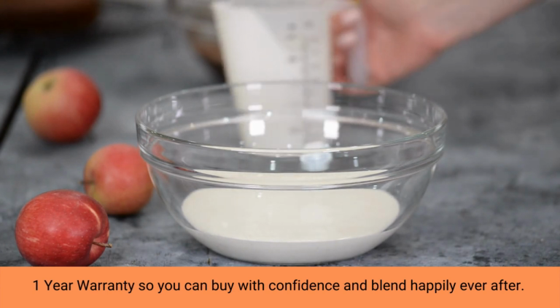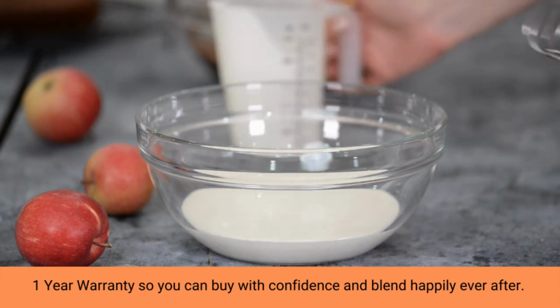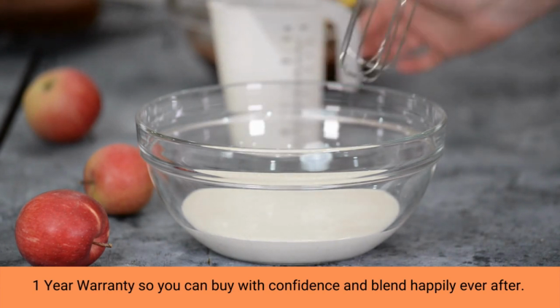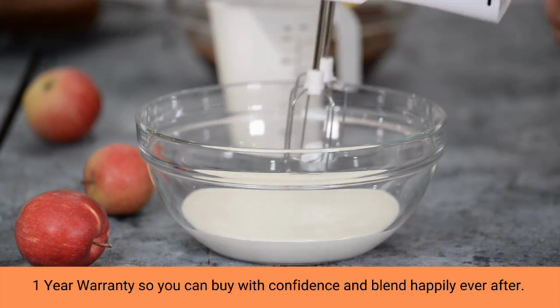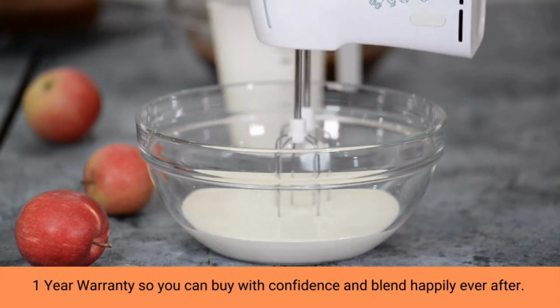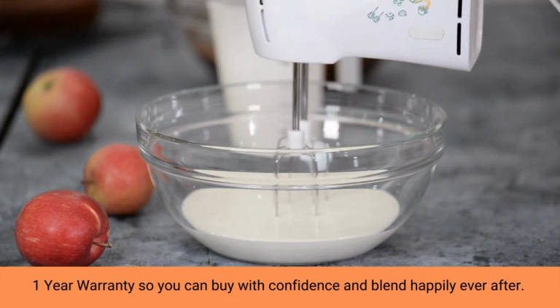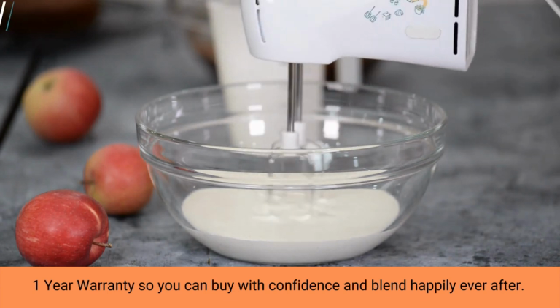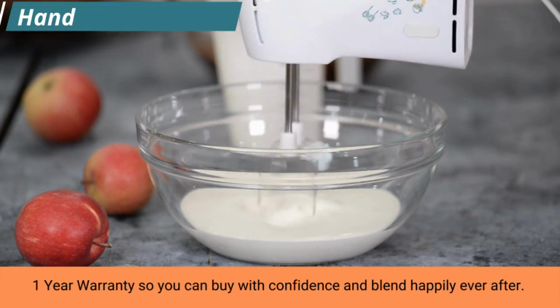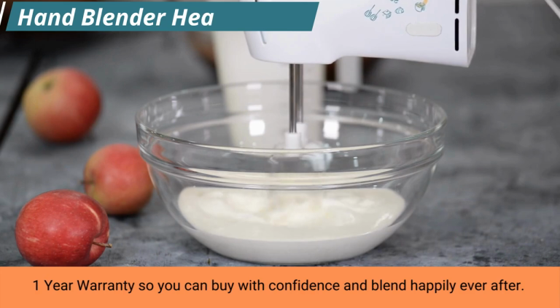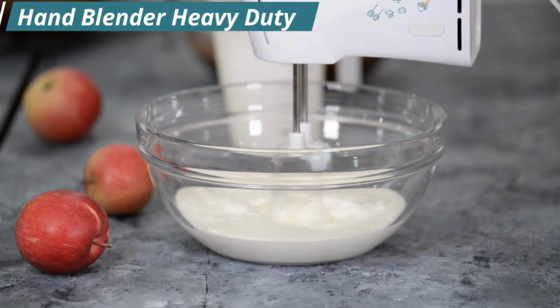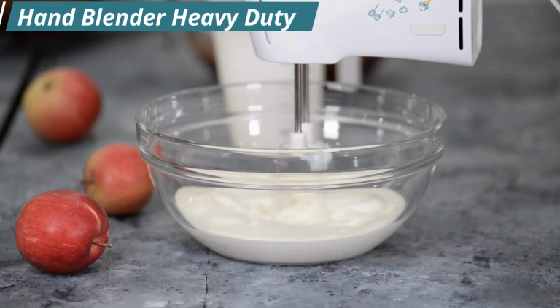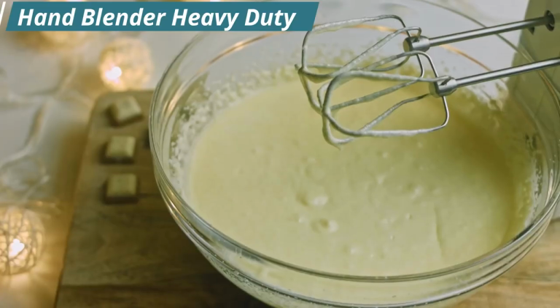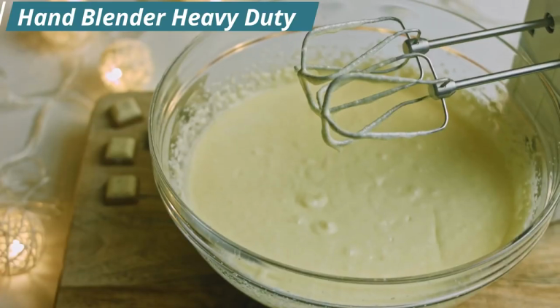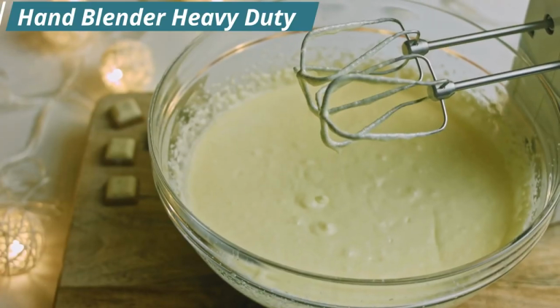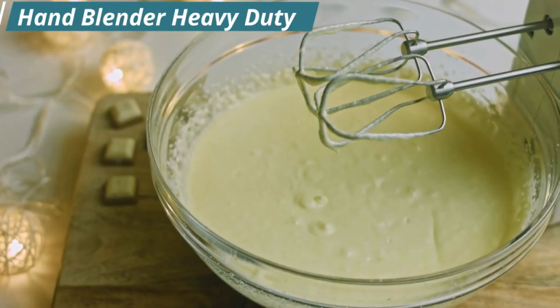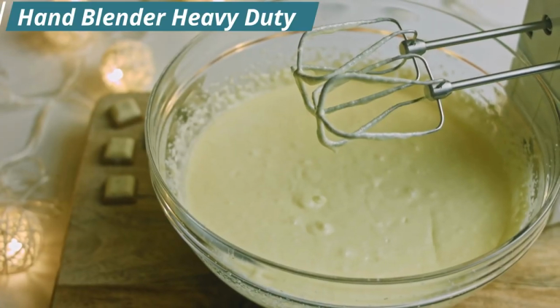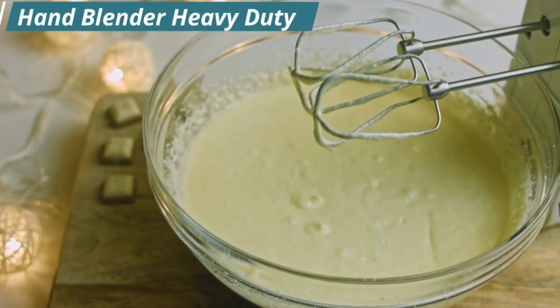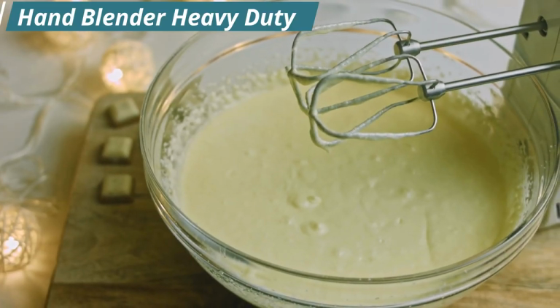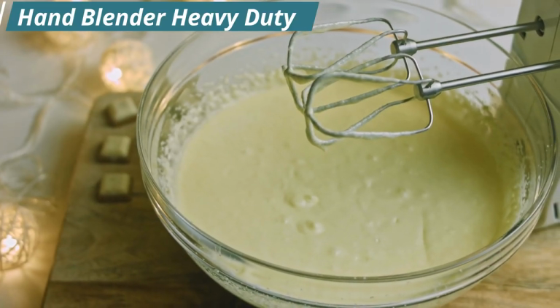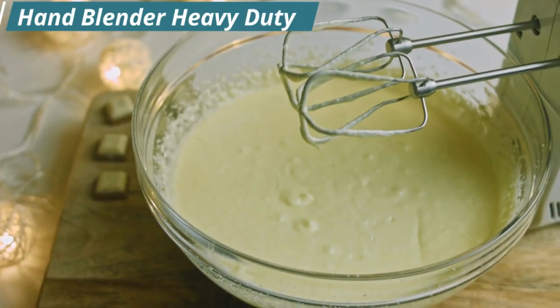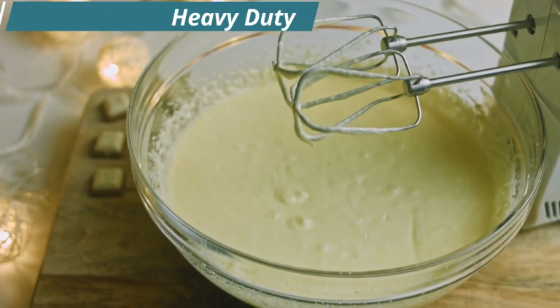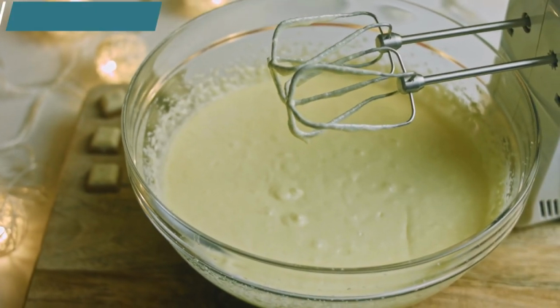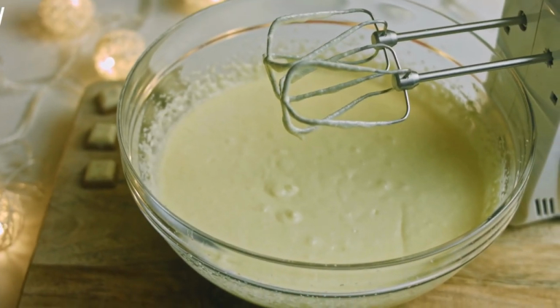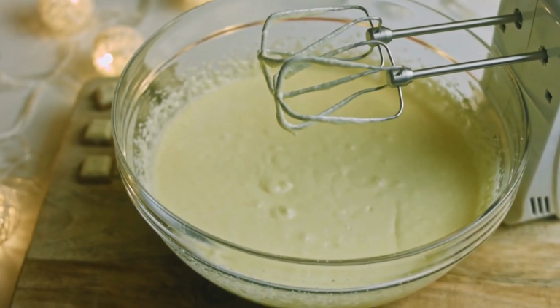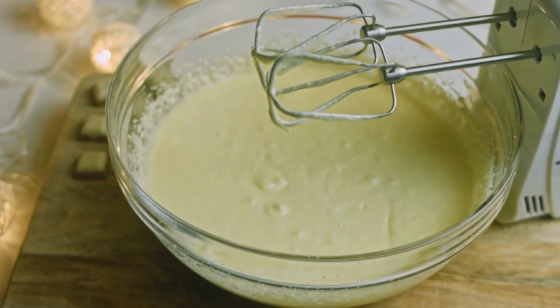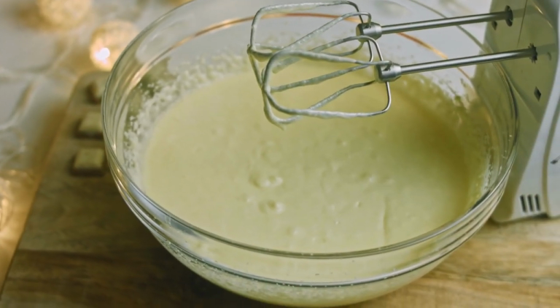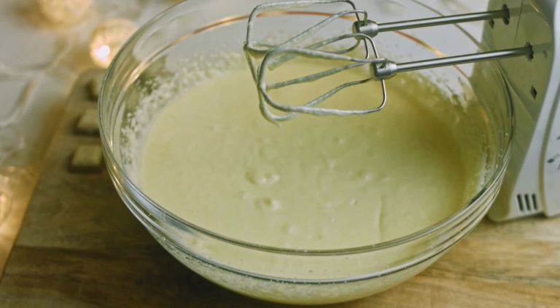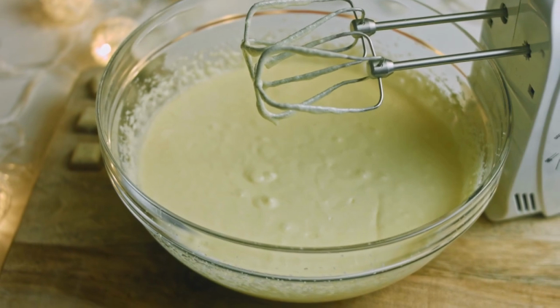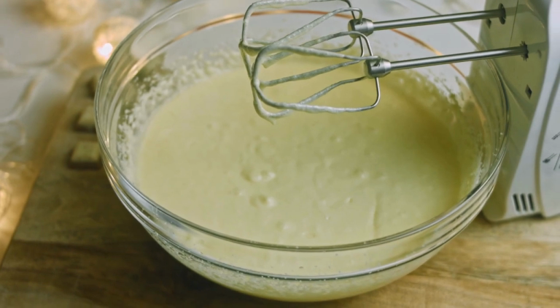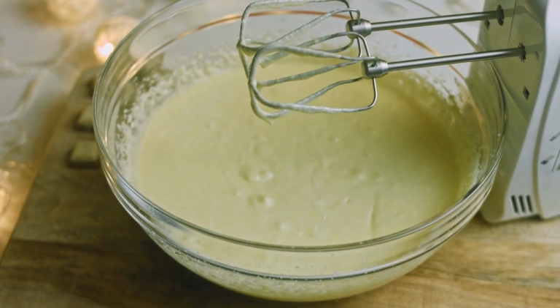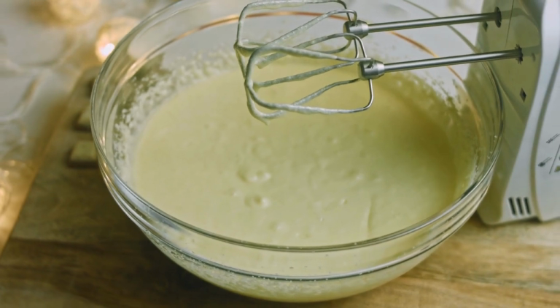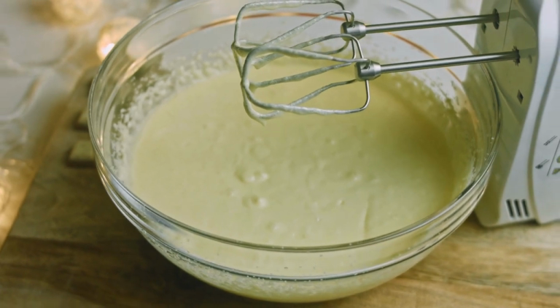Cleaning just got a lot easier. Simply detach your chosen attachment from your blender and place it in the dishwasher, ready to go for next time.